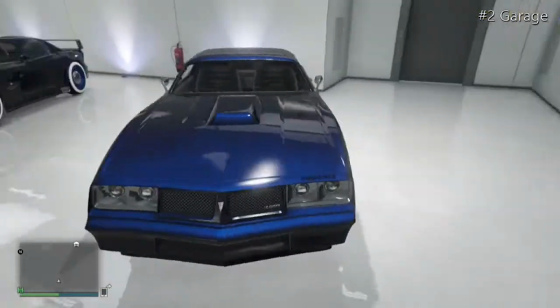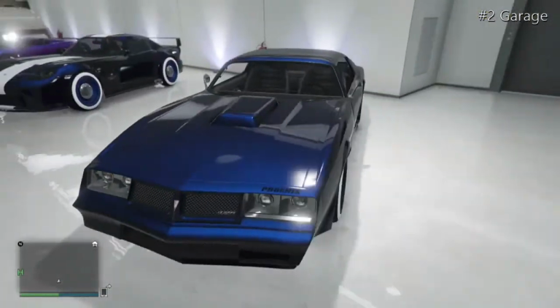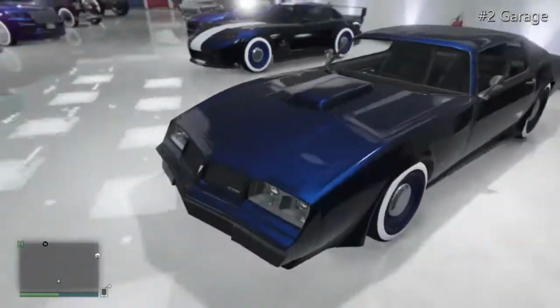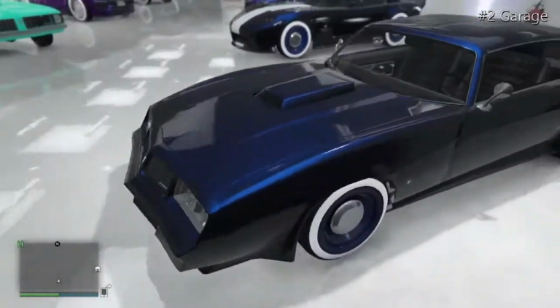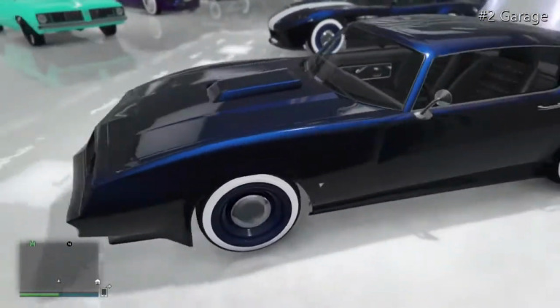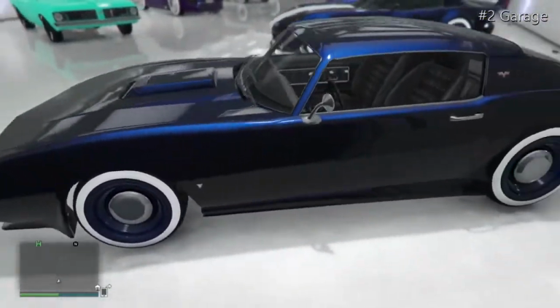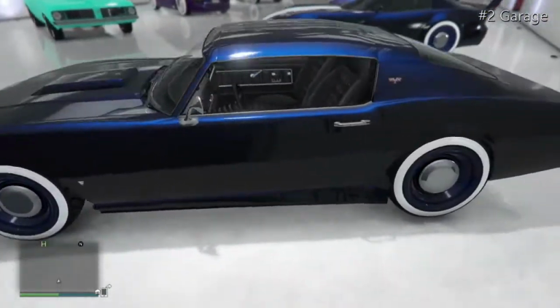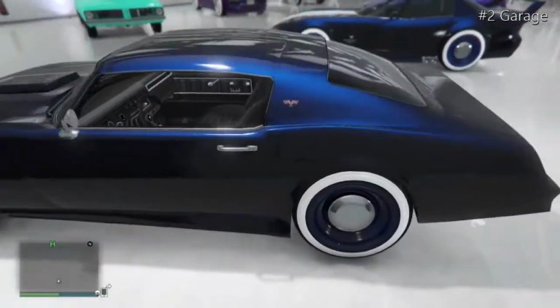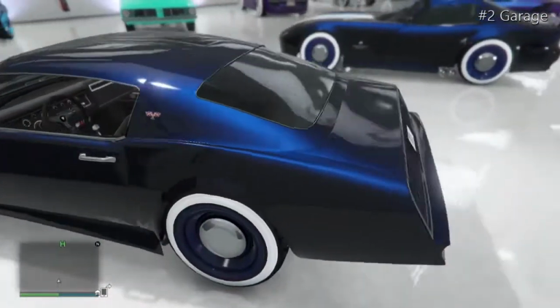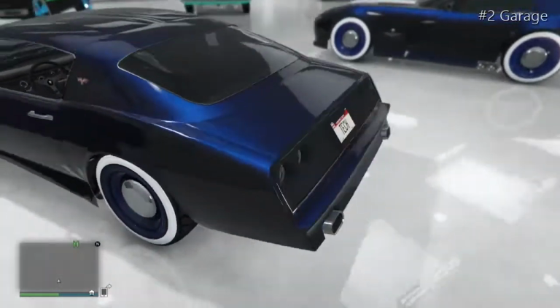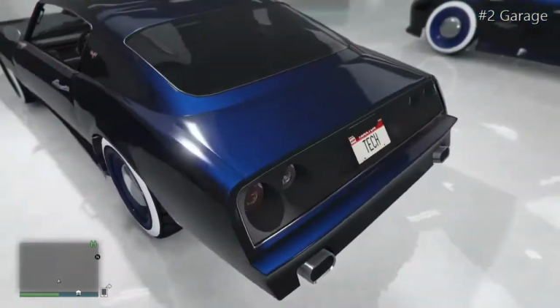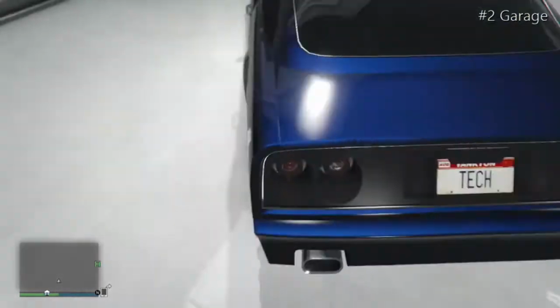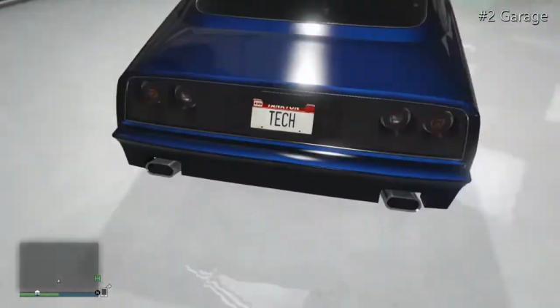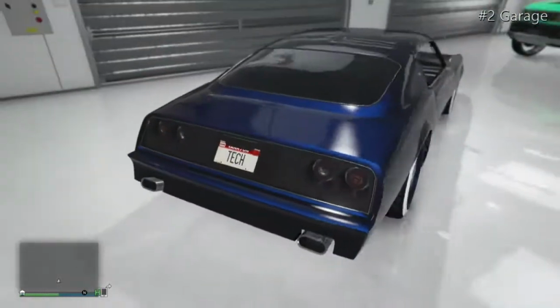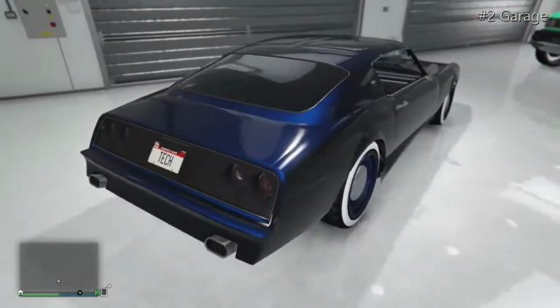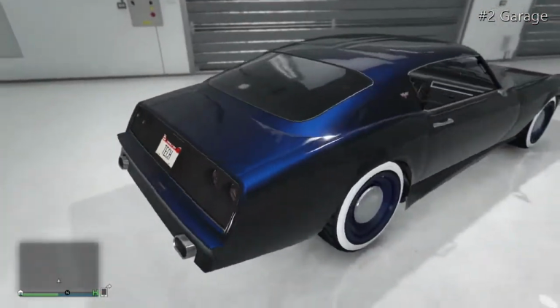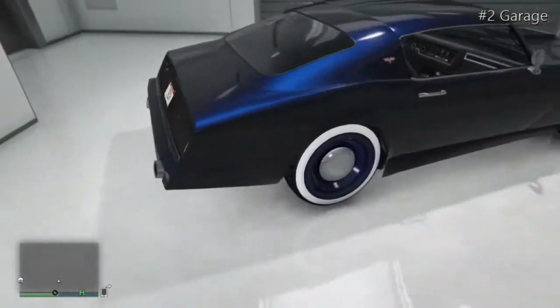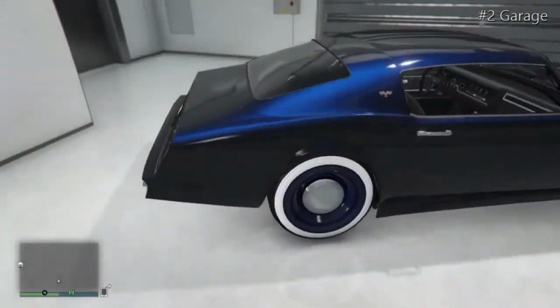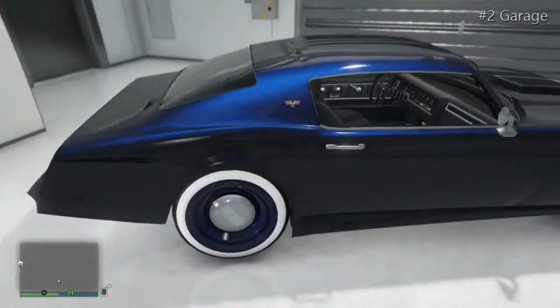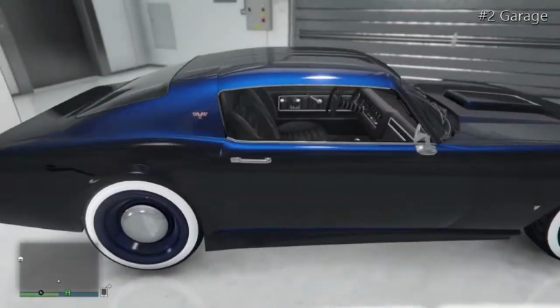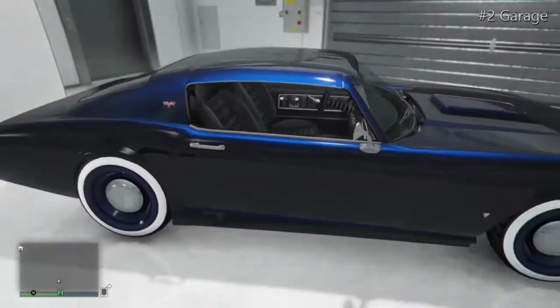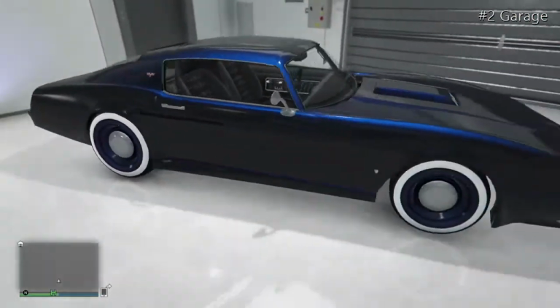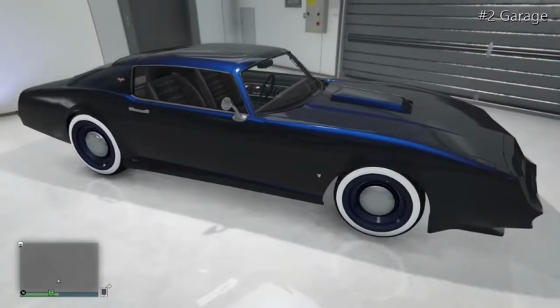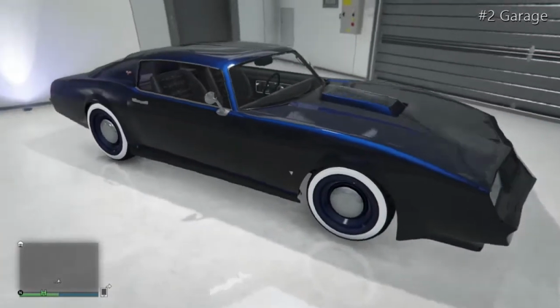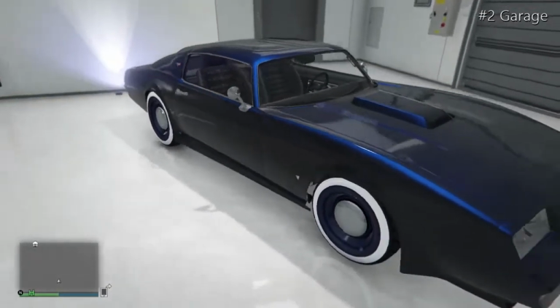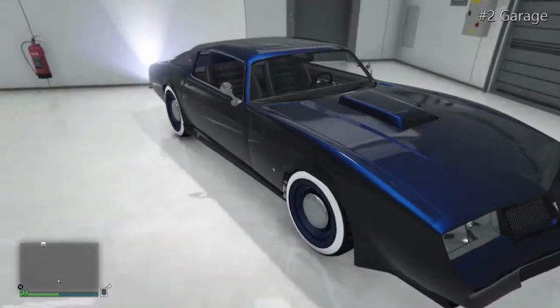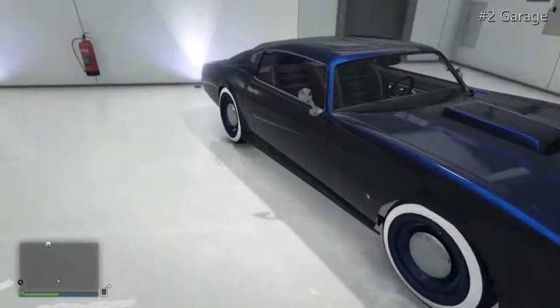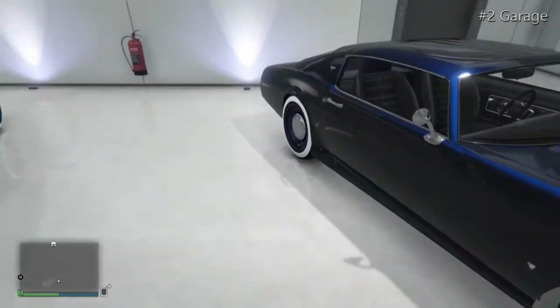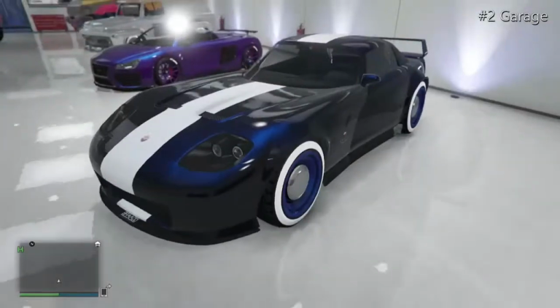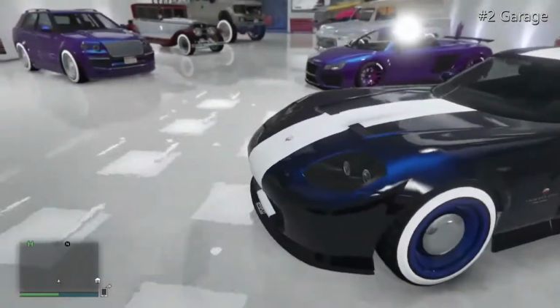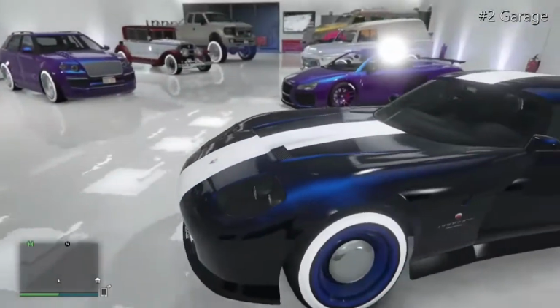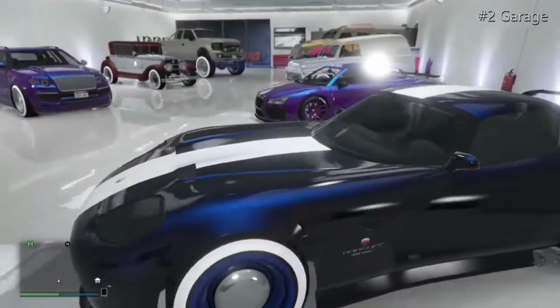Moving on to the Phoenix — we have a midnight blue Phoenix with some midnight blue low rider rims and a North Yankton plate. A really nice car.